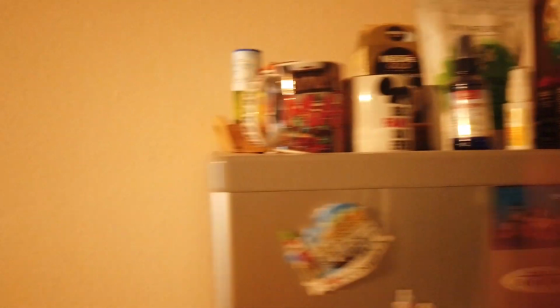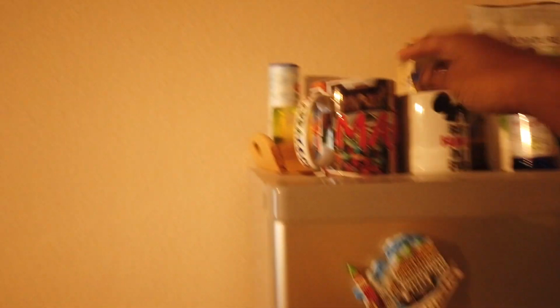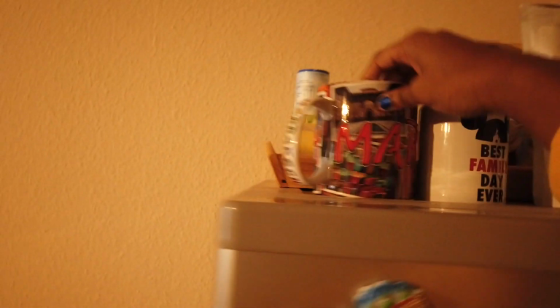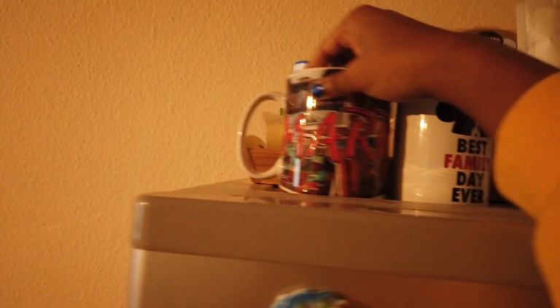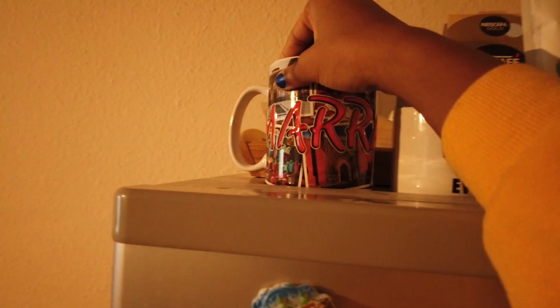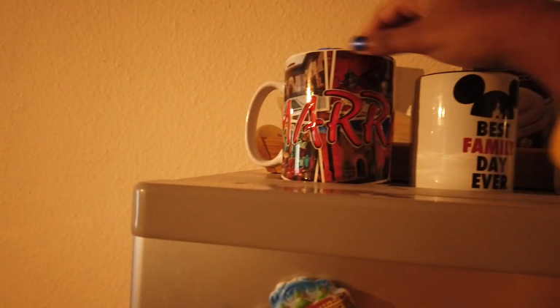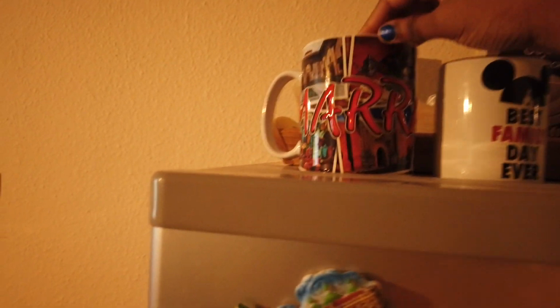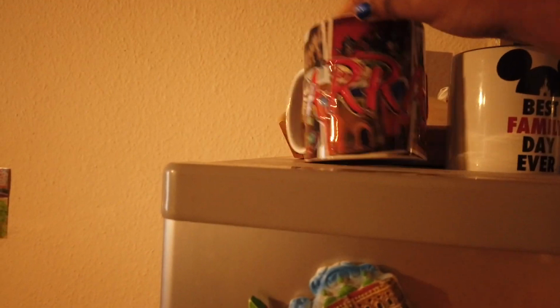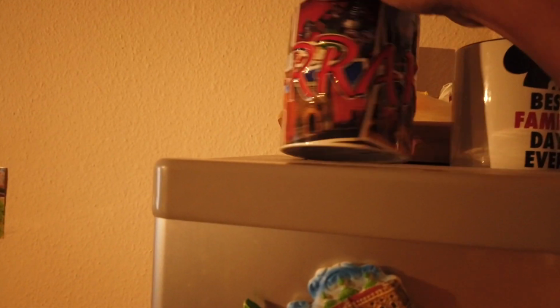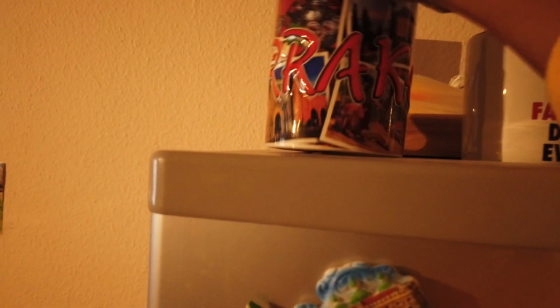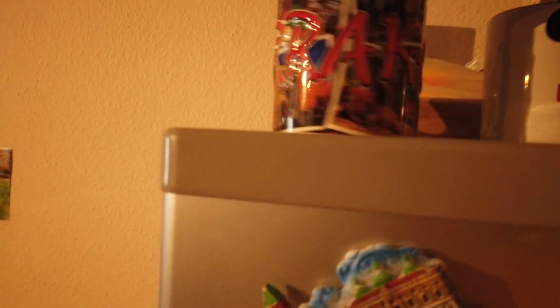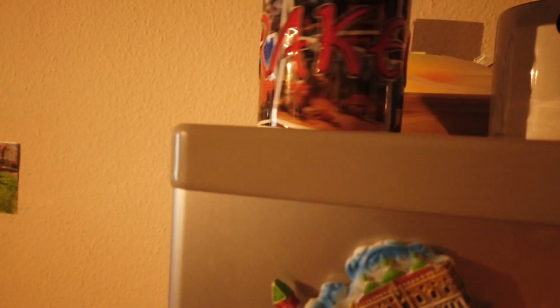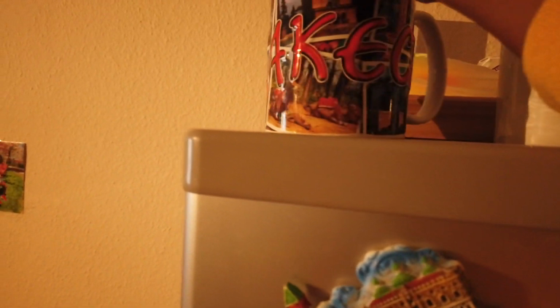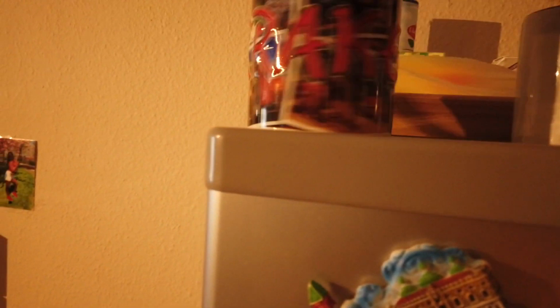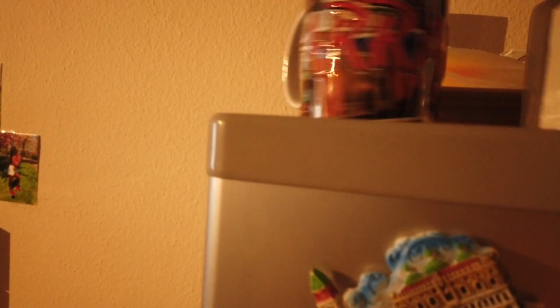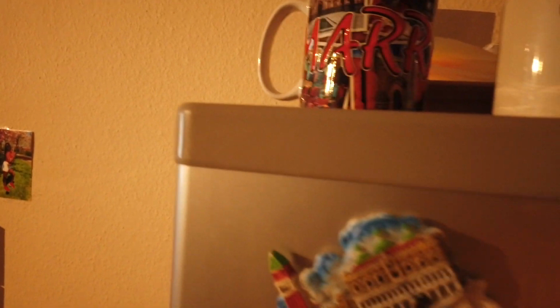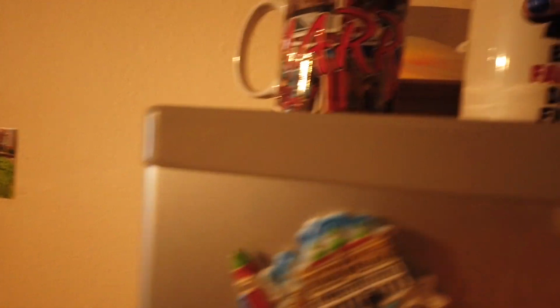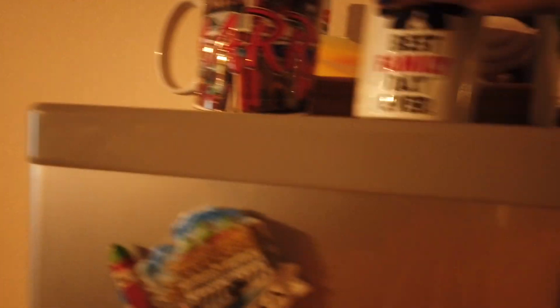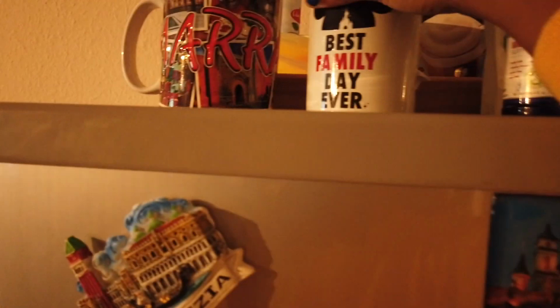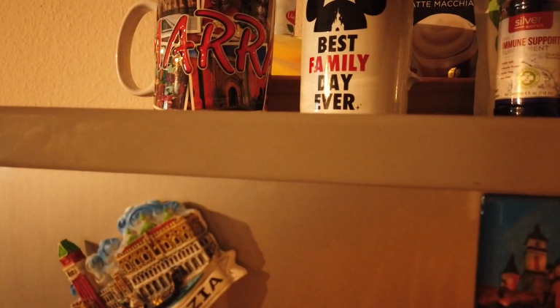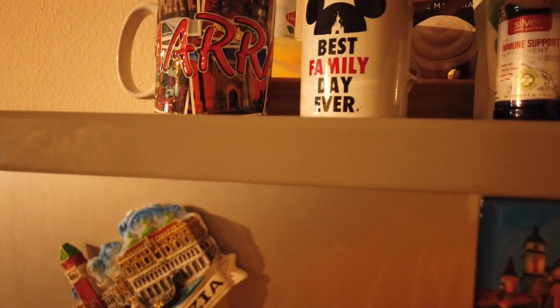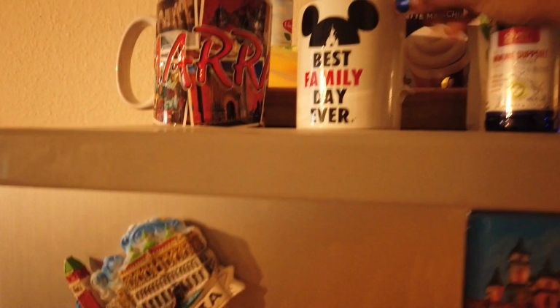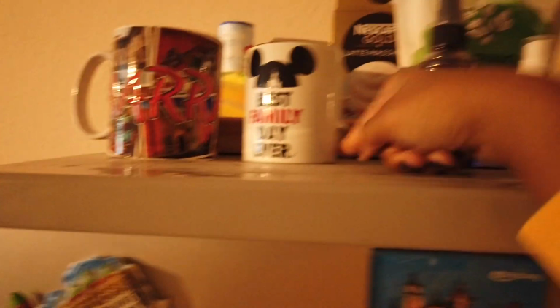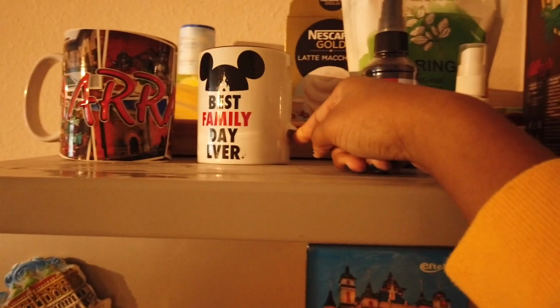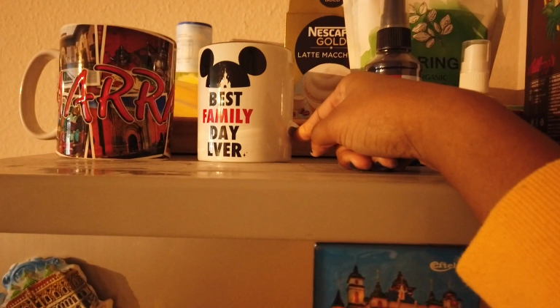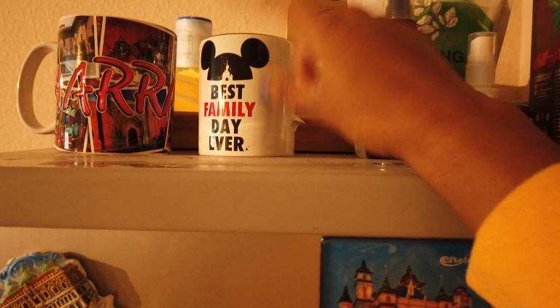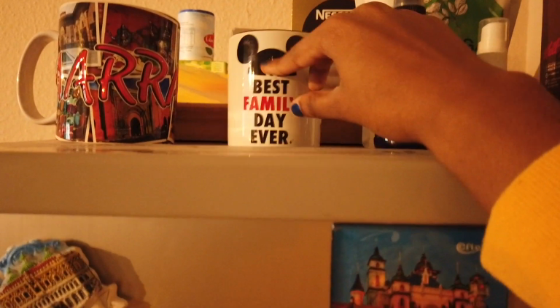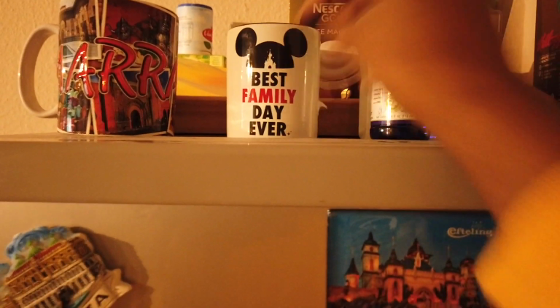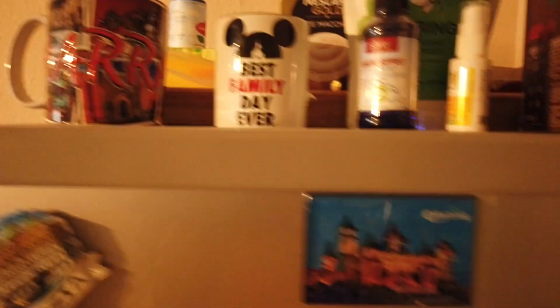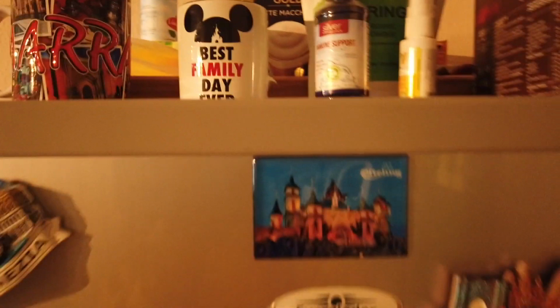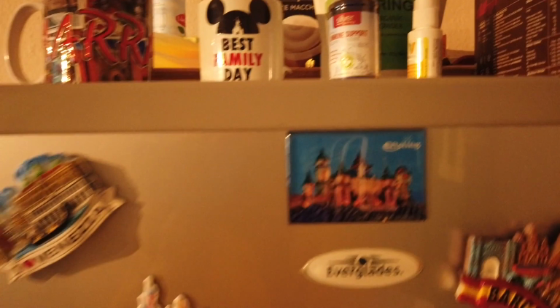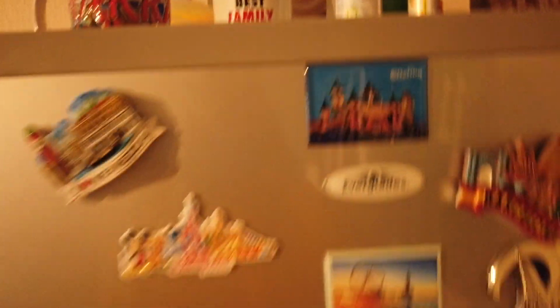I got this cute cup from Marrakesh from my friend, it's so cute. And I got this from Disneyland but it broke — it says 'best family day ever.'